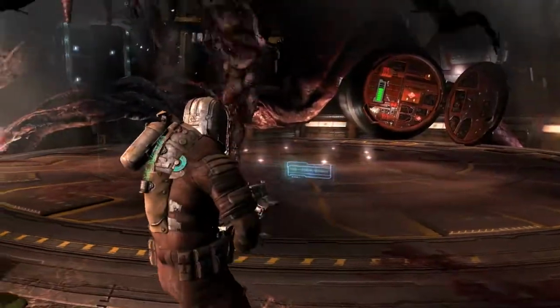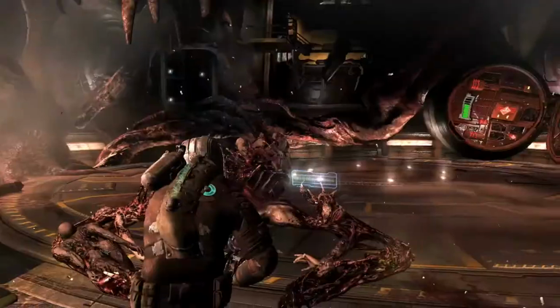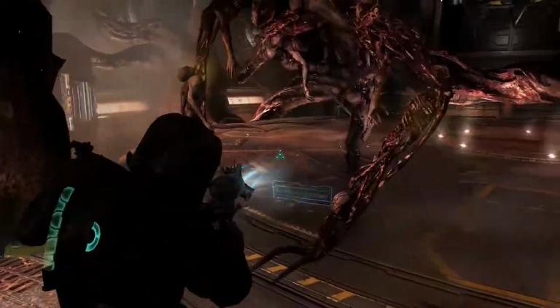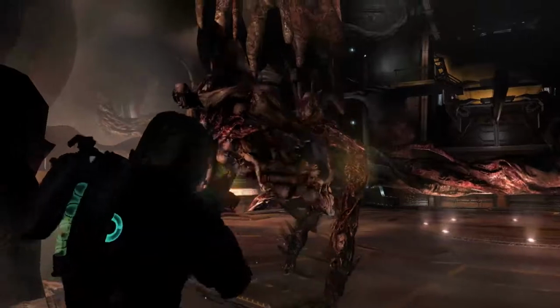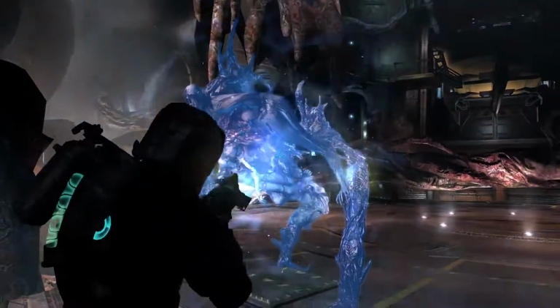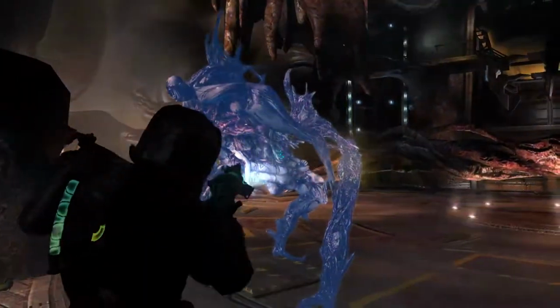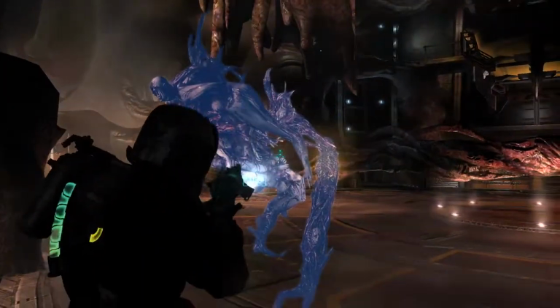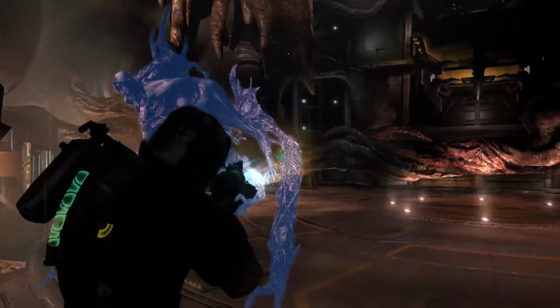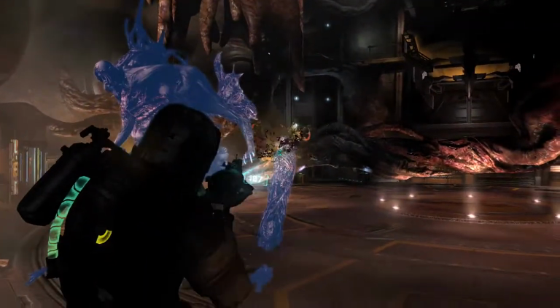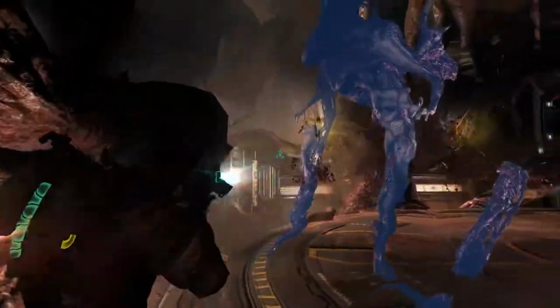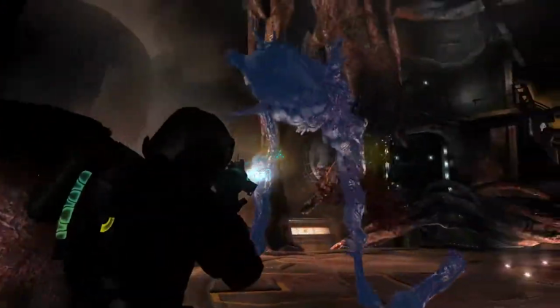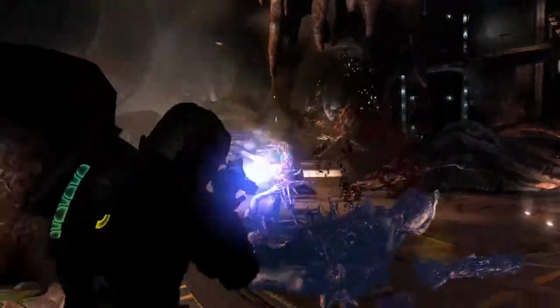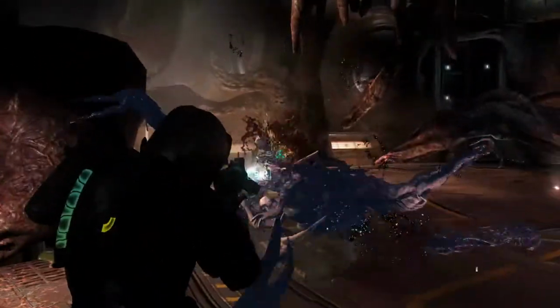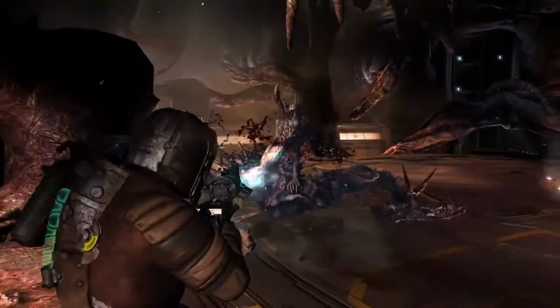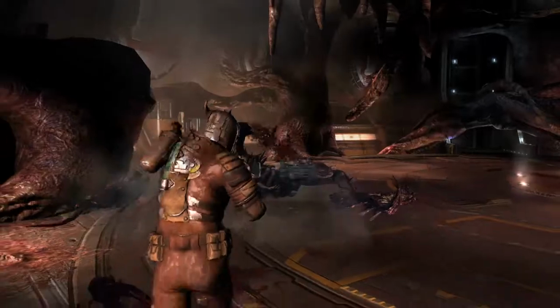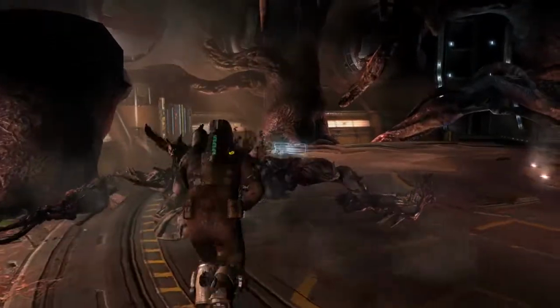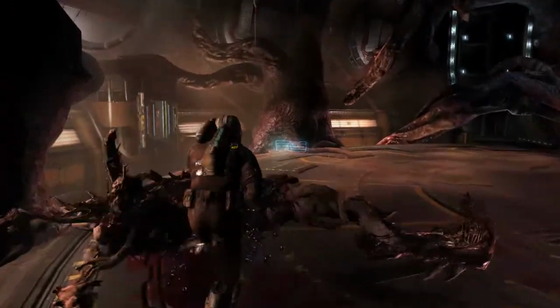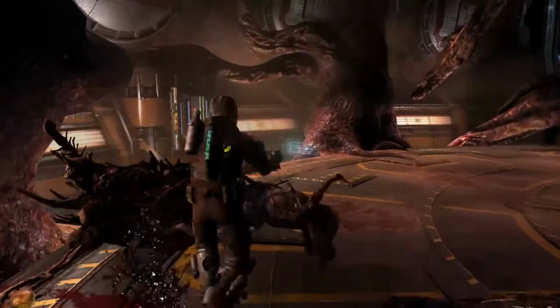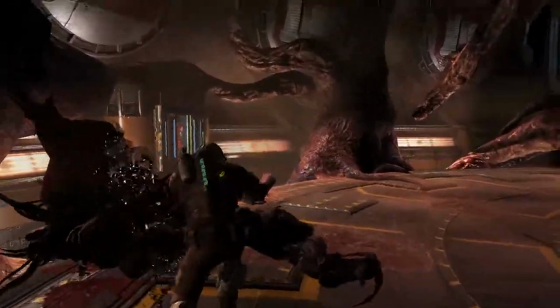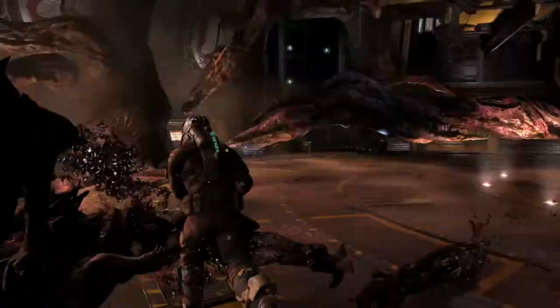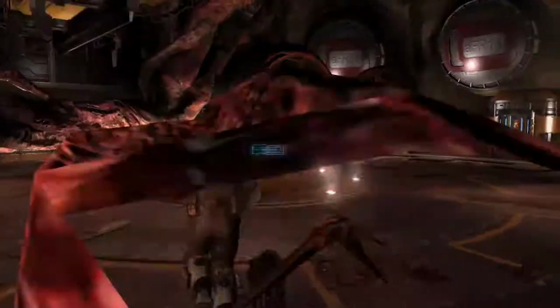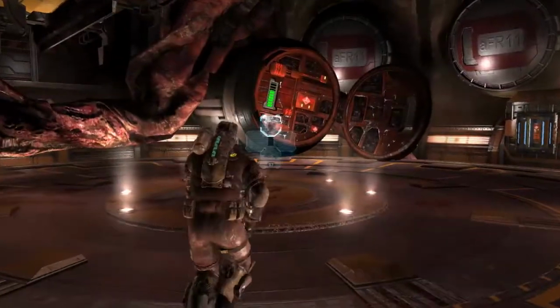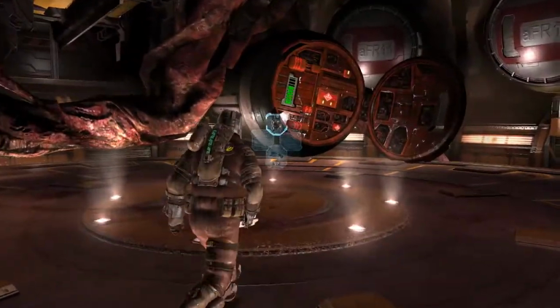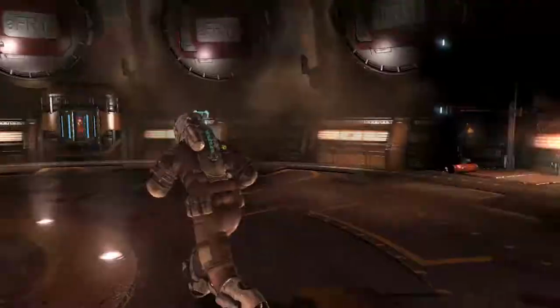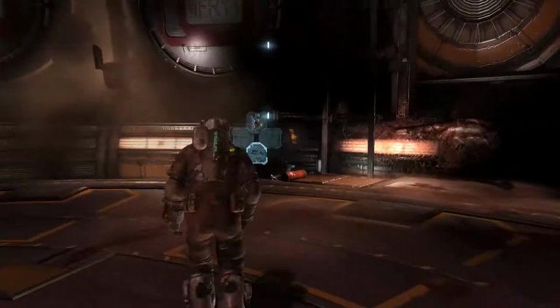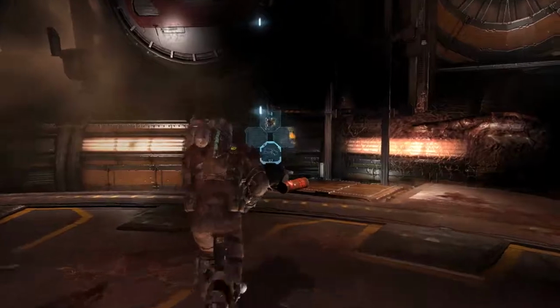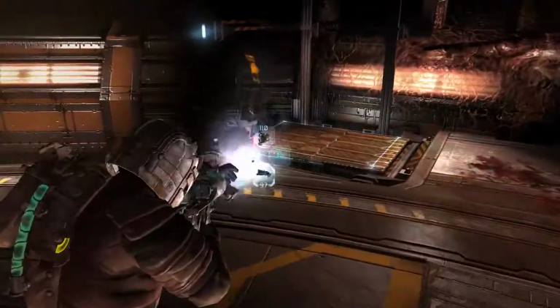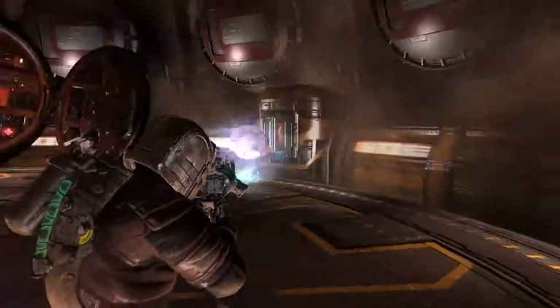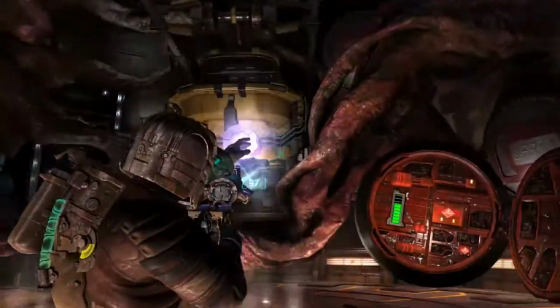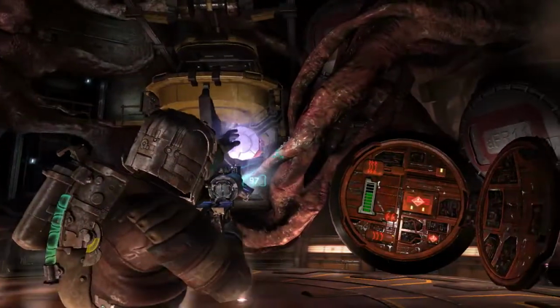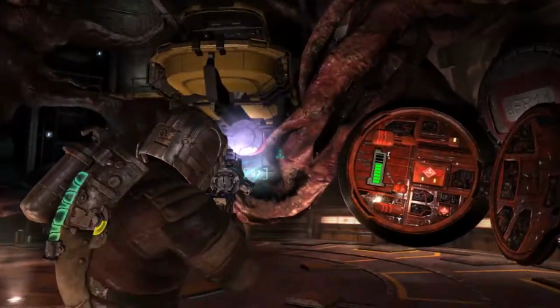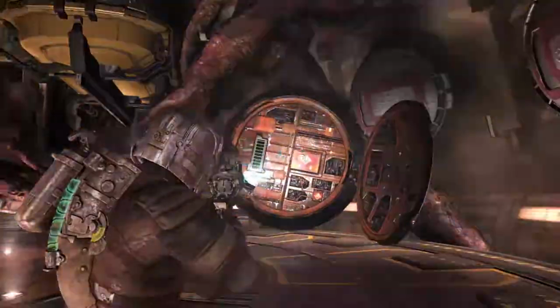You can retaliate against the female tripod by shooting the glowing substance on the tentacle, which appears to be a crawler attached to it — also being a necromorph. It will explode after you shoot it, scaring the tripod off.